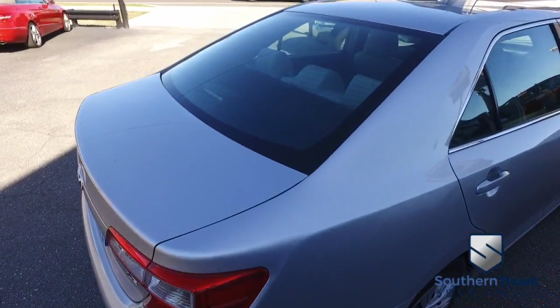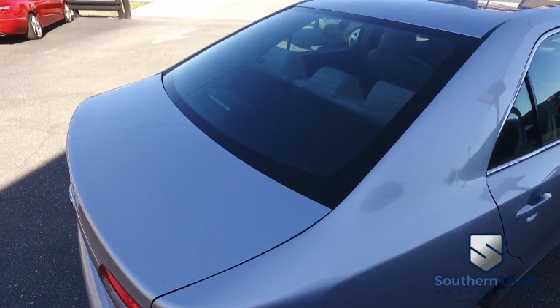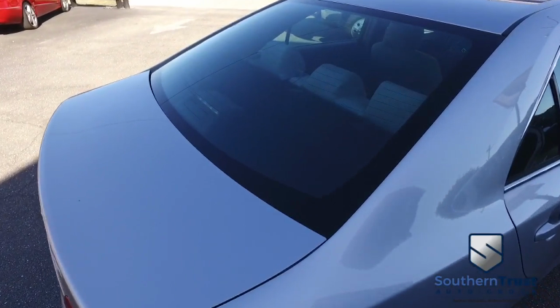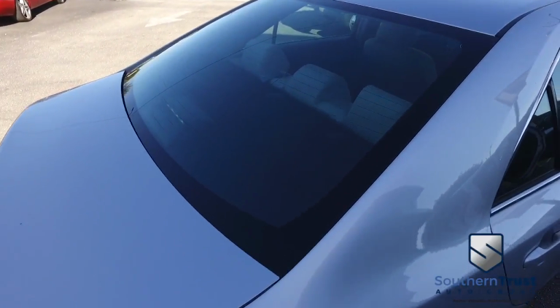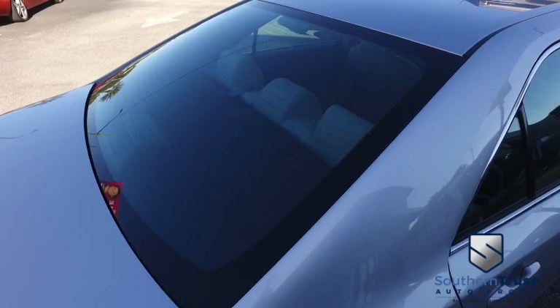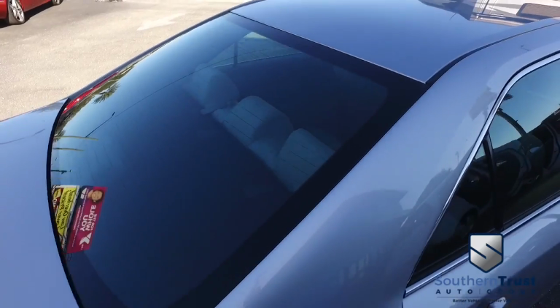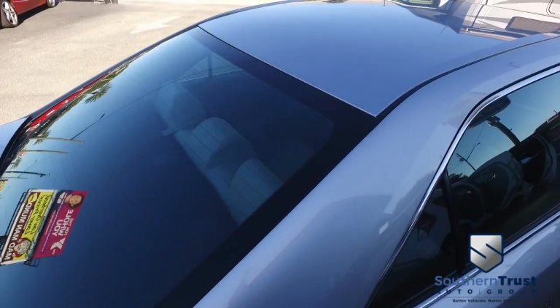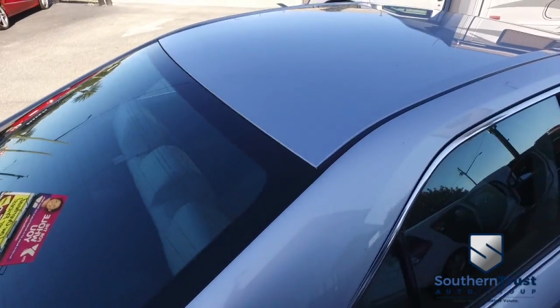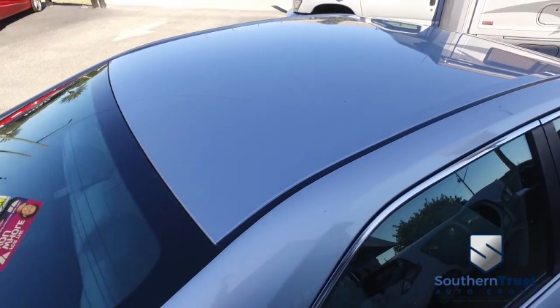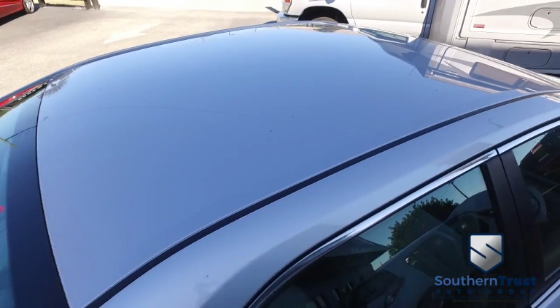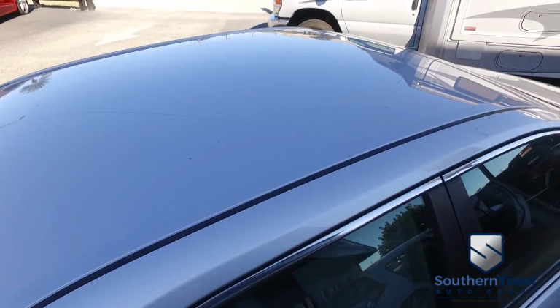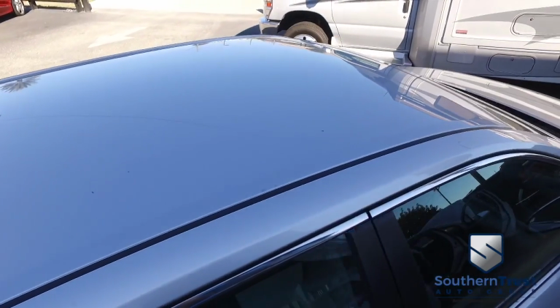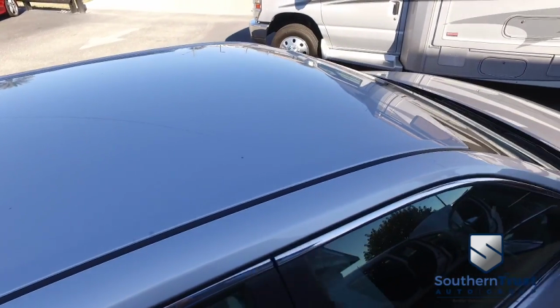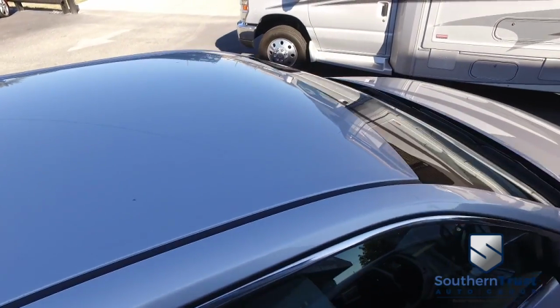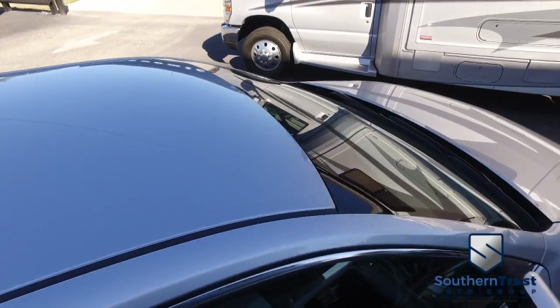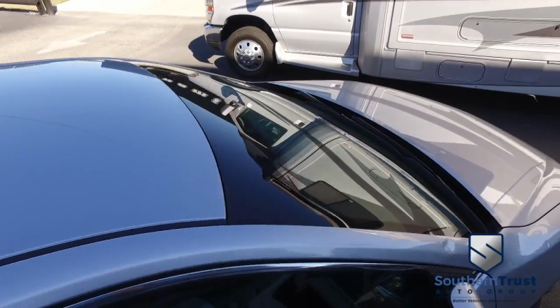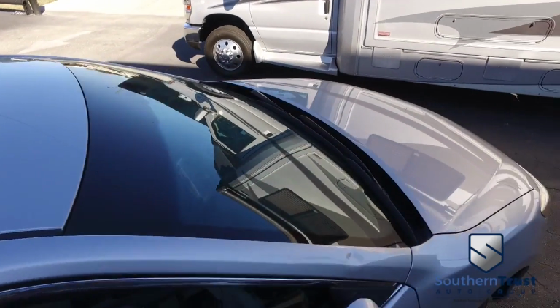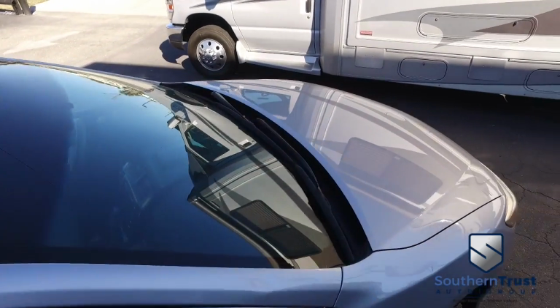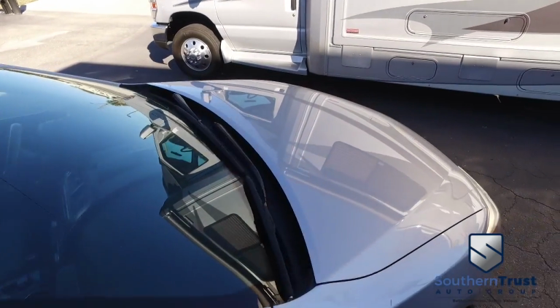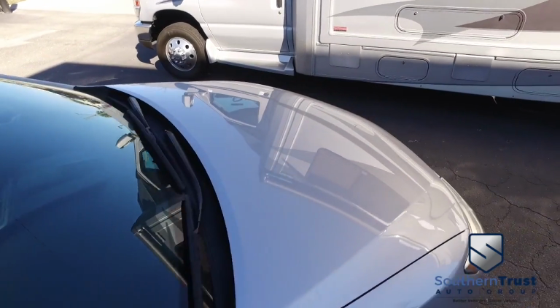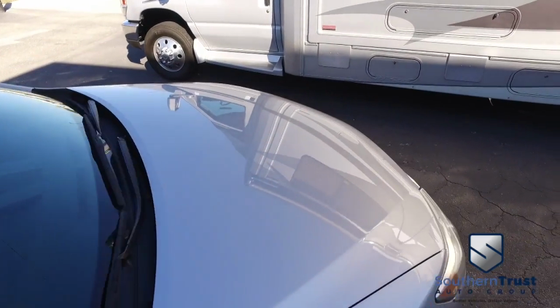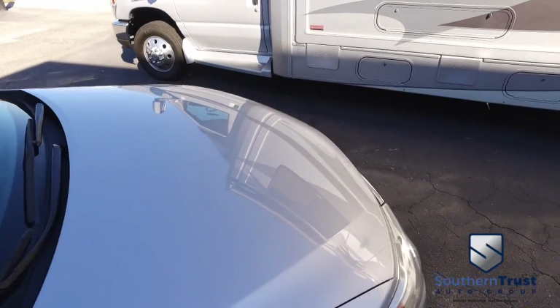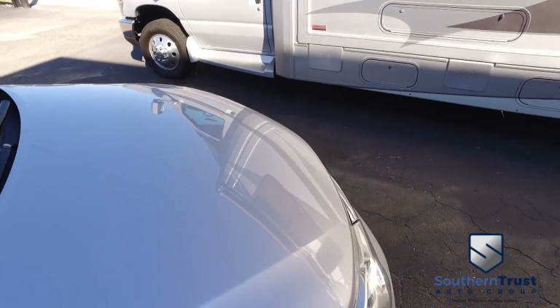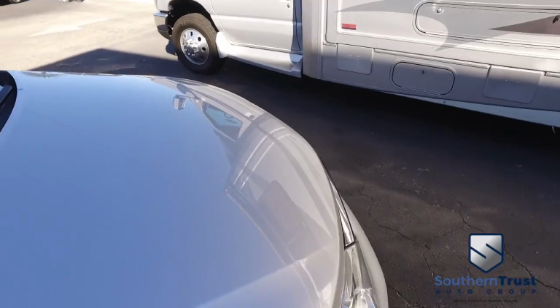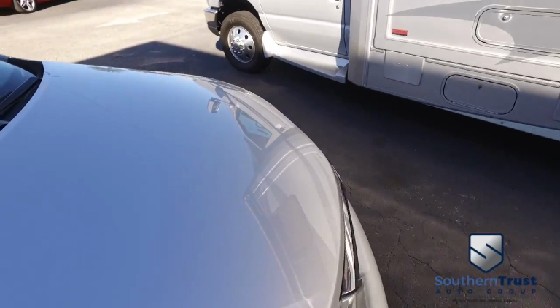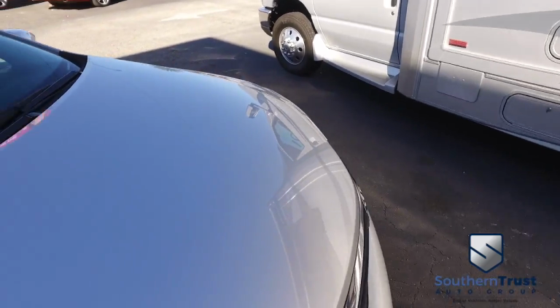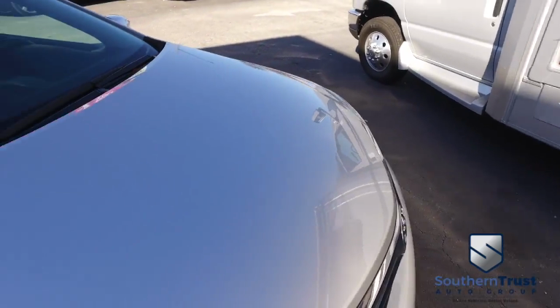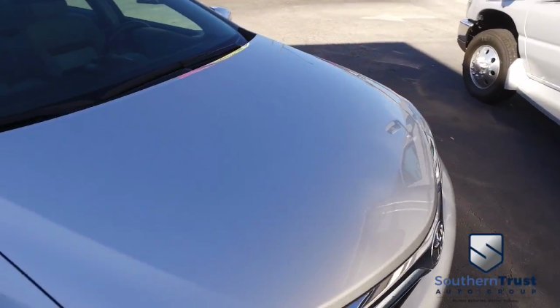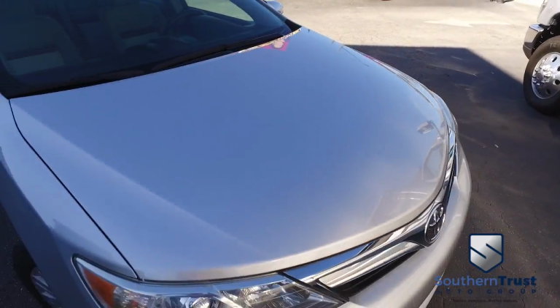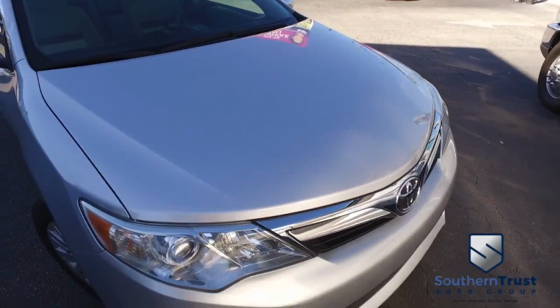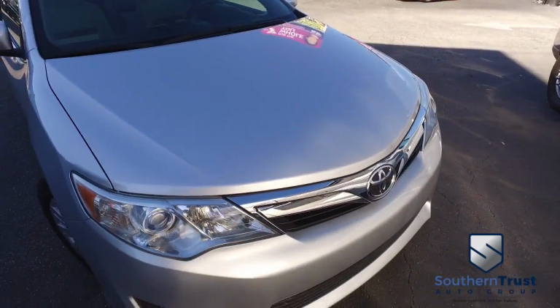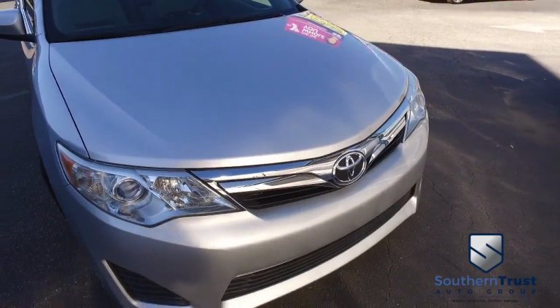You got that touchscreen, CD, MP3, AM/FM stereo. You got super cold AC, cruise tilt, keyless entry, power windows, mirrors, and door locks.